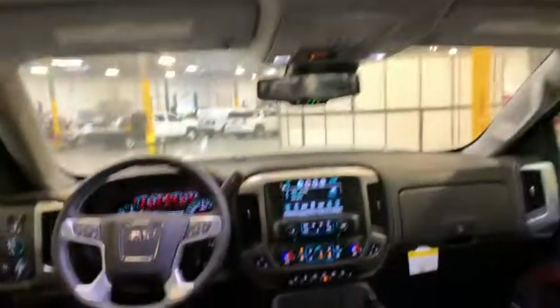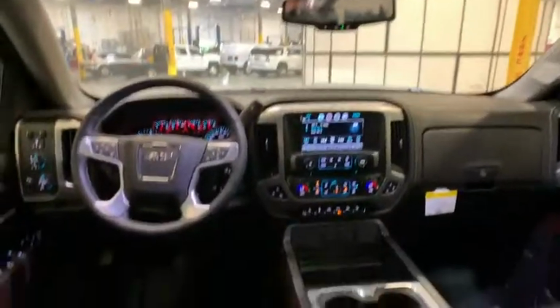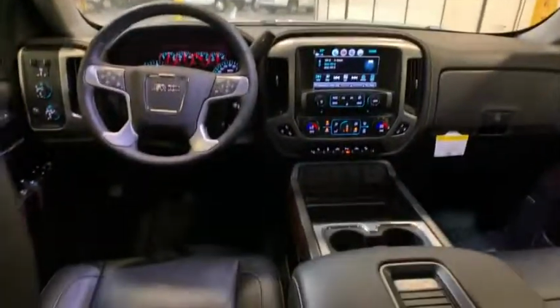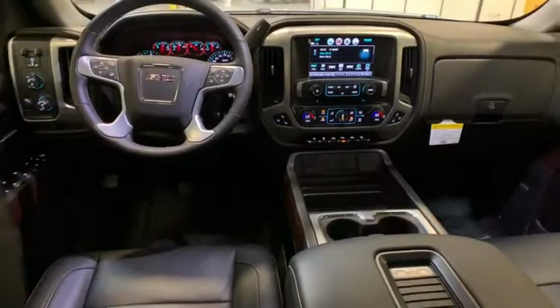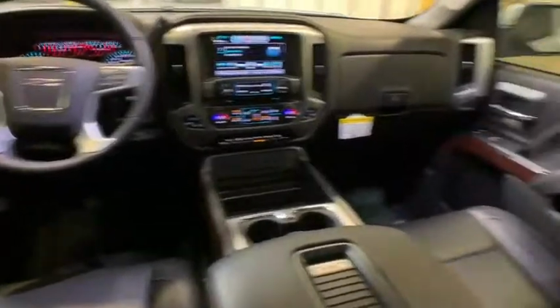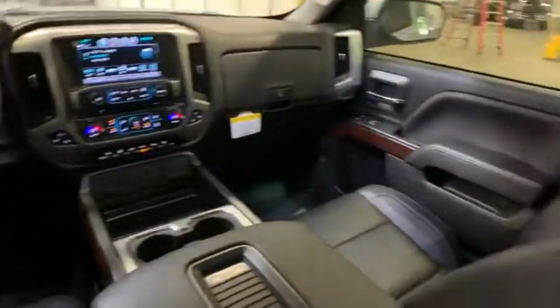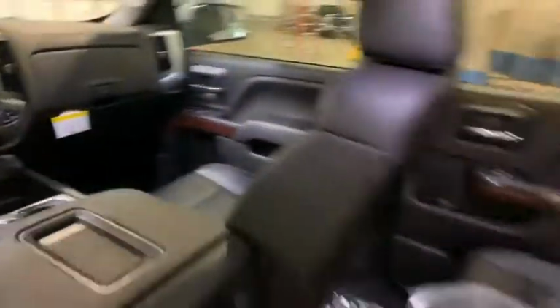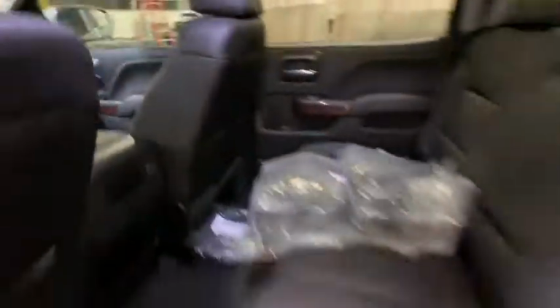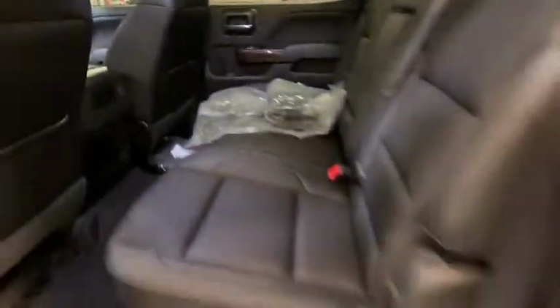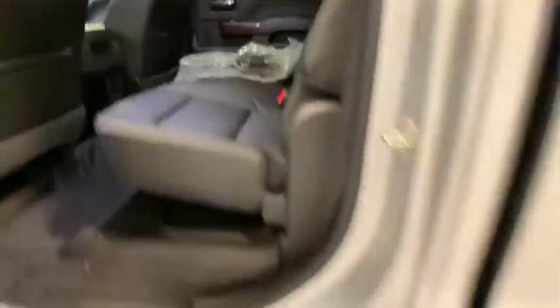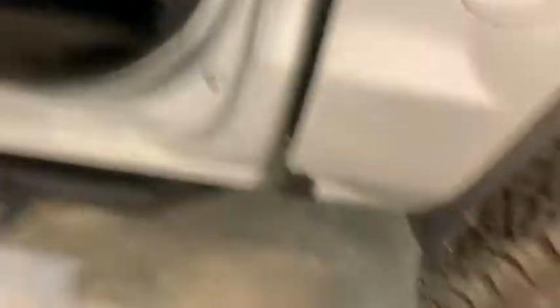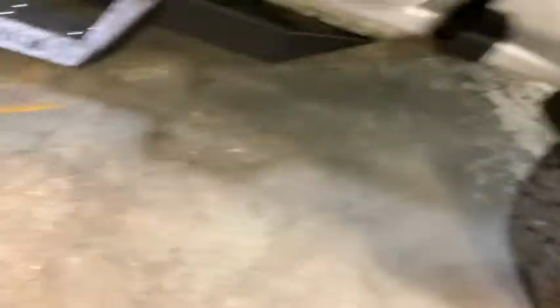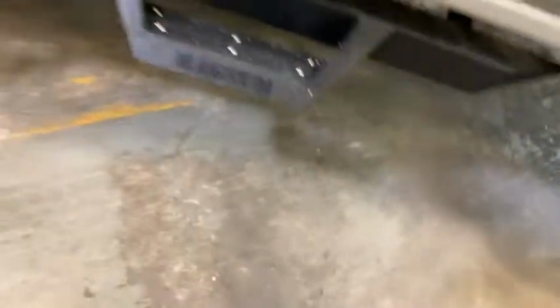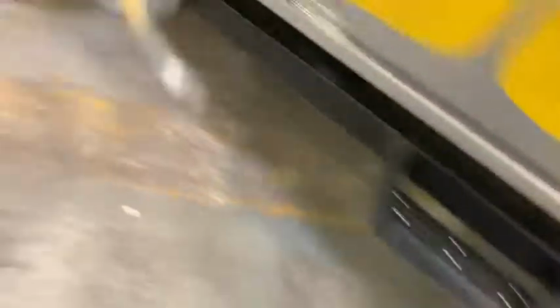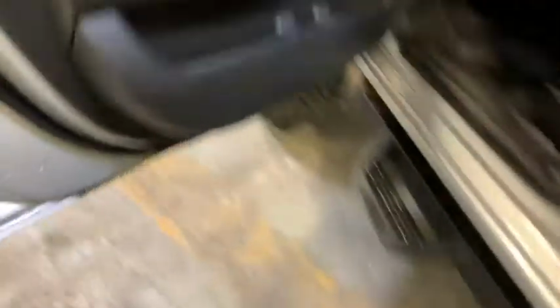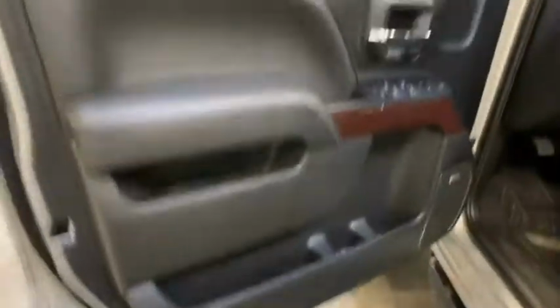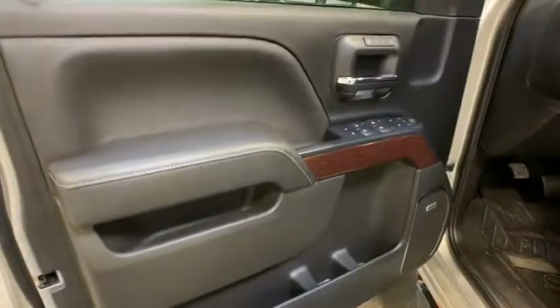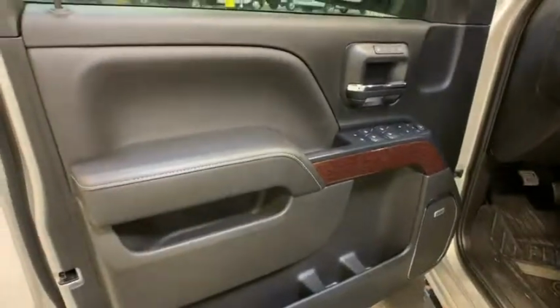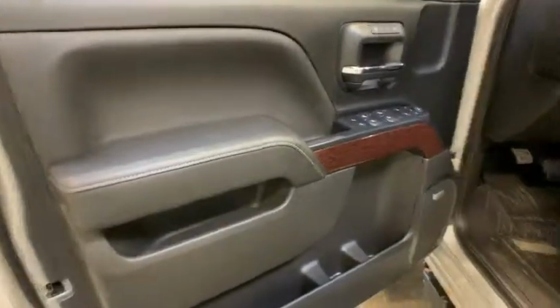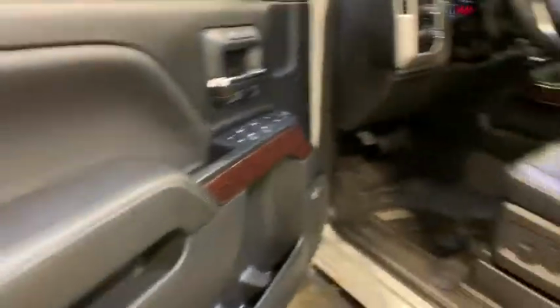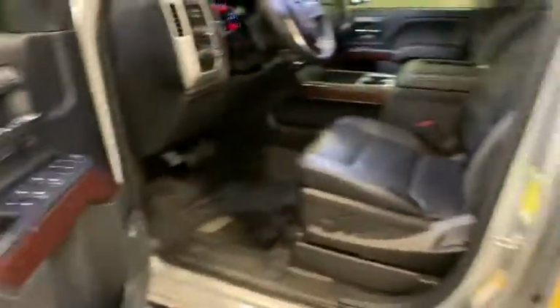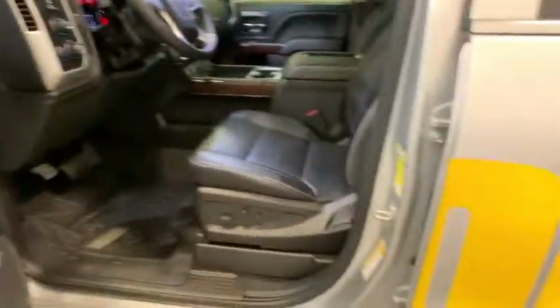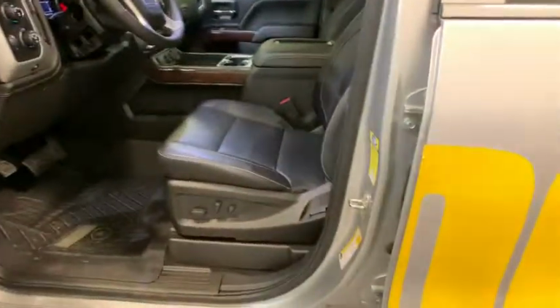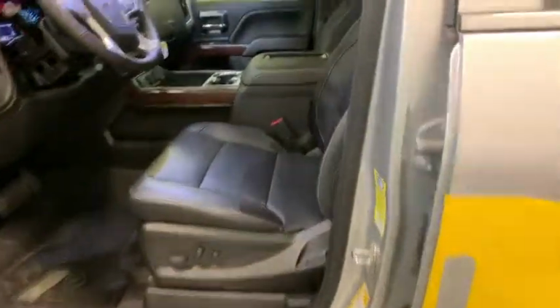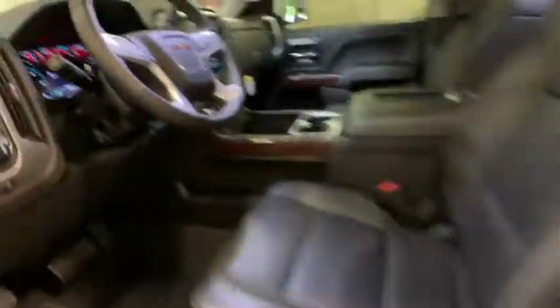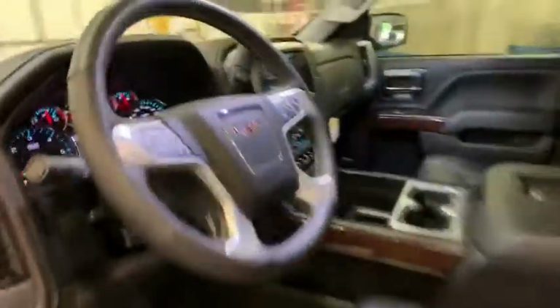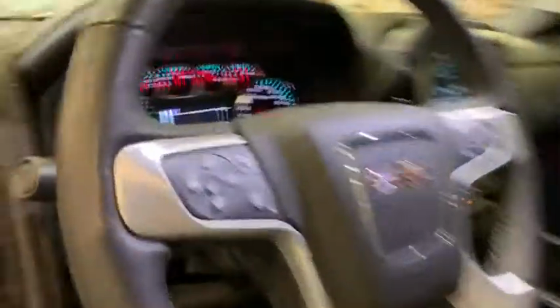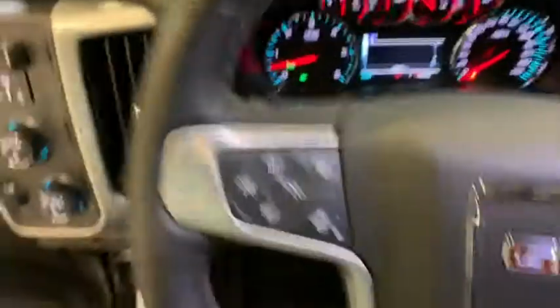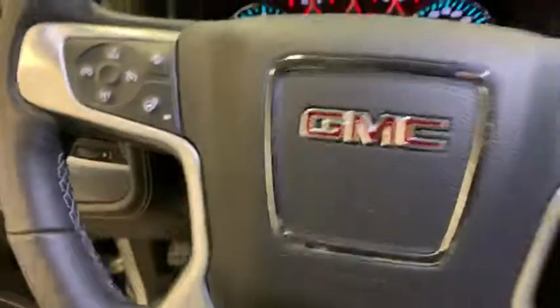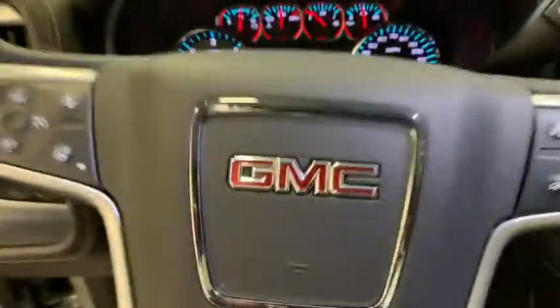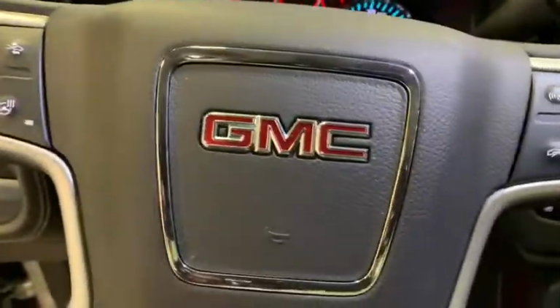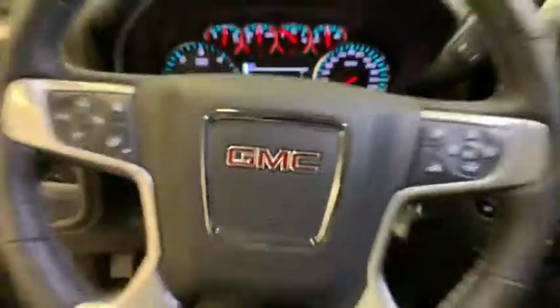Chrome mirror caps, four-wheel disc brakes, universal garage door opener, center armrest, security system, power windows, fog lights, electronic stability control, compass, heated front seat, trip computer.